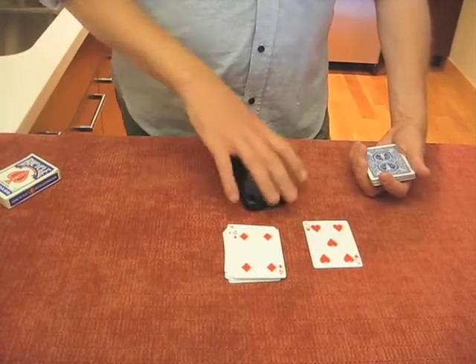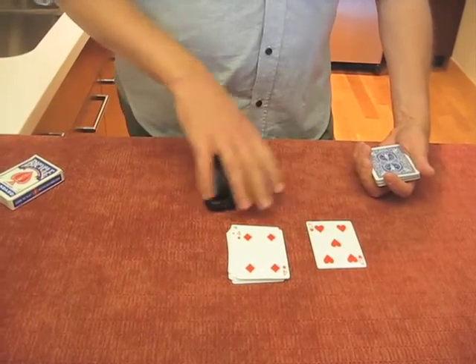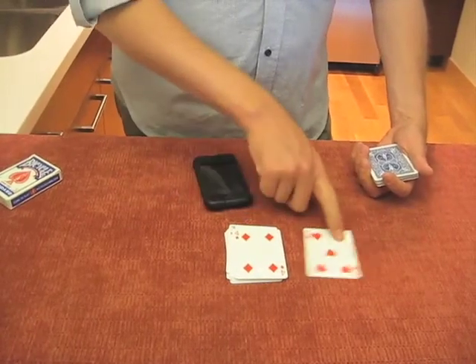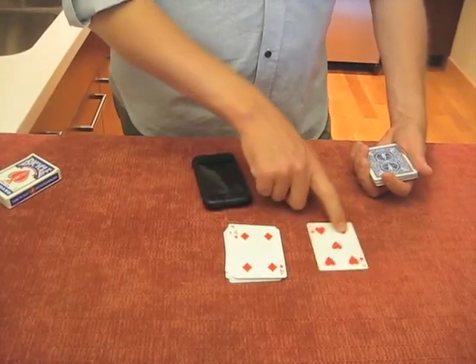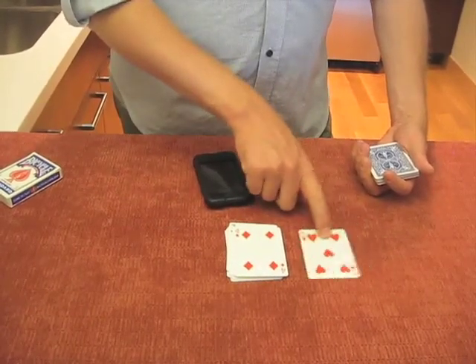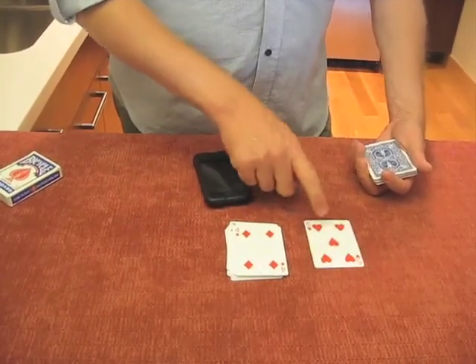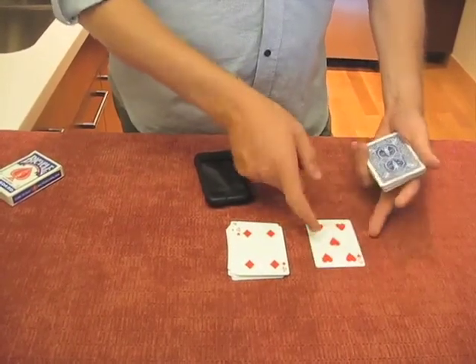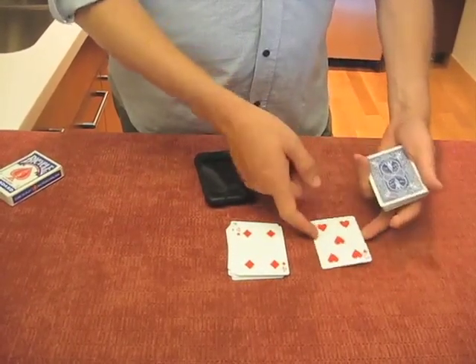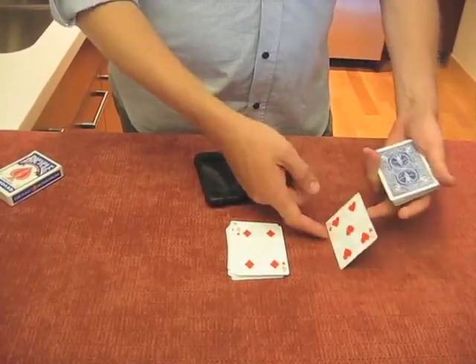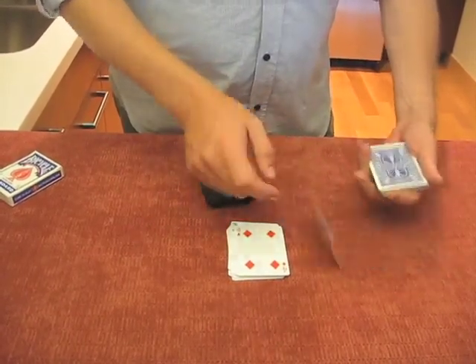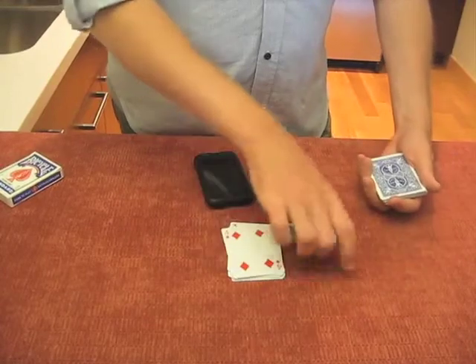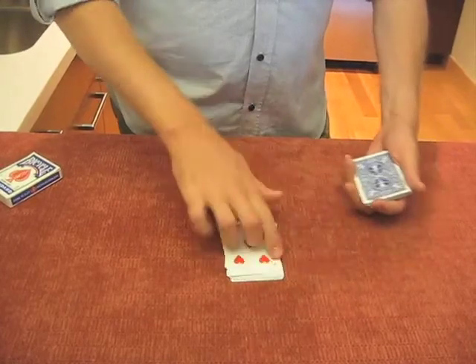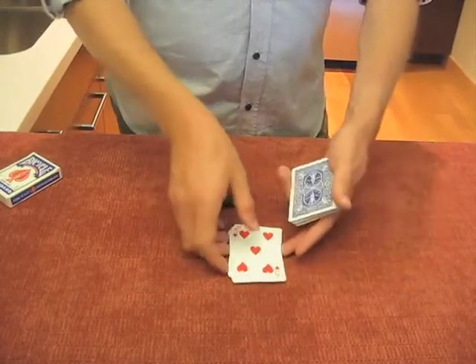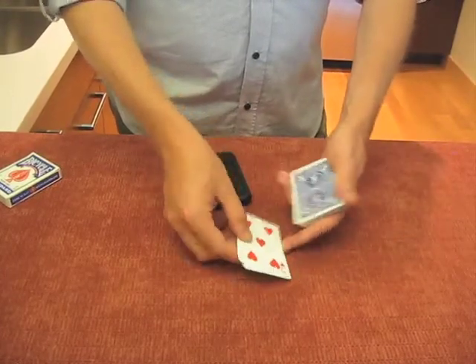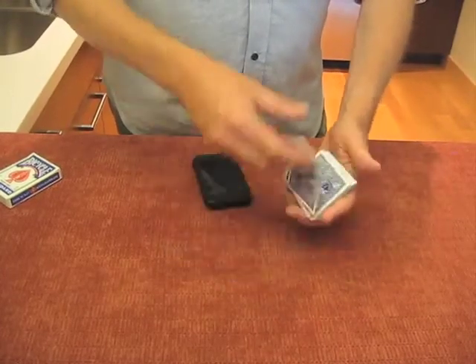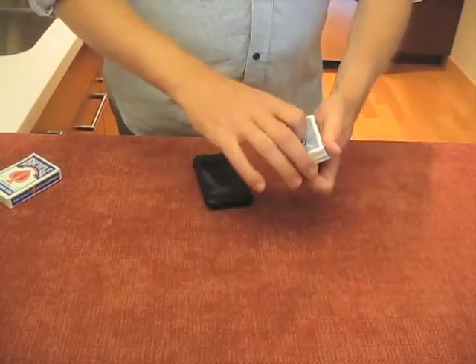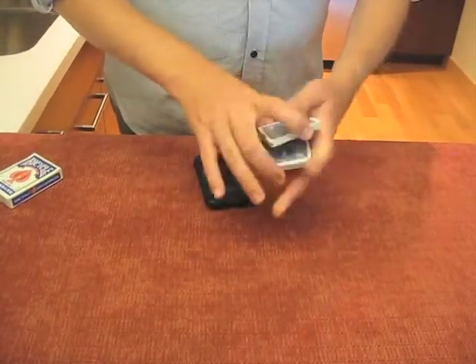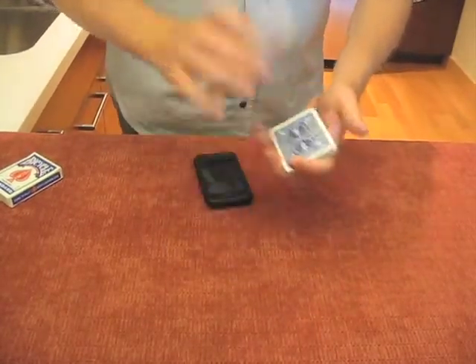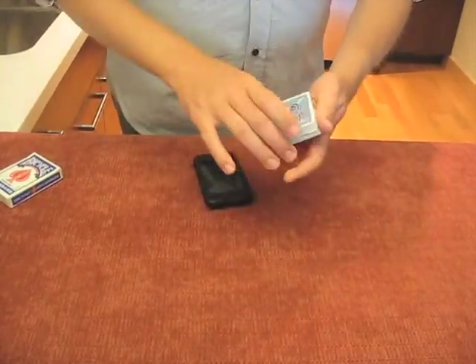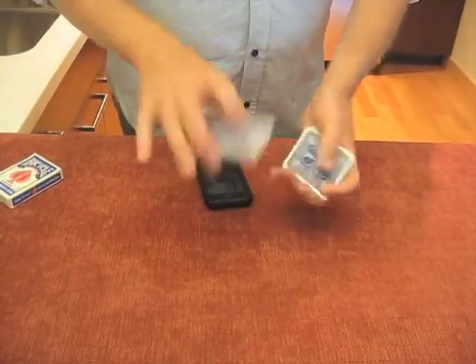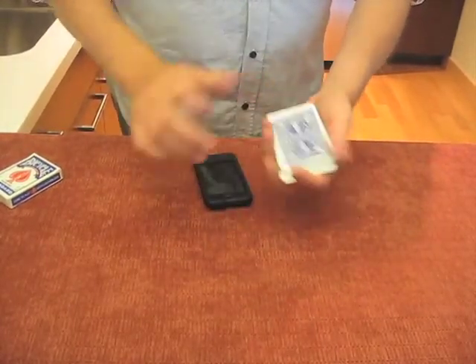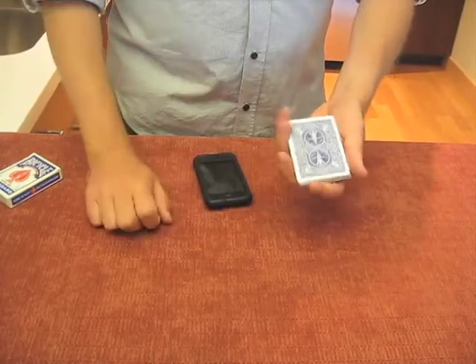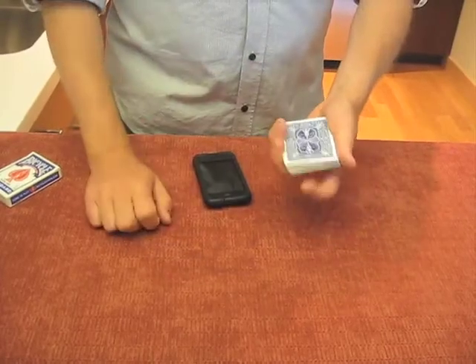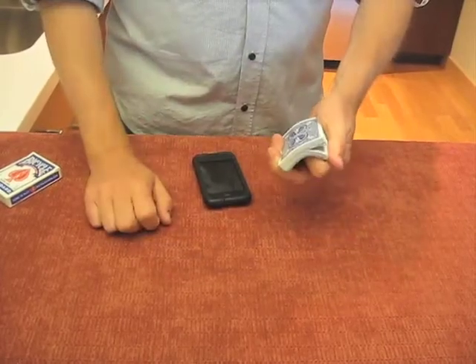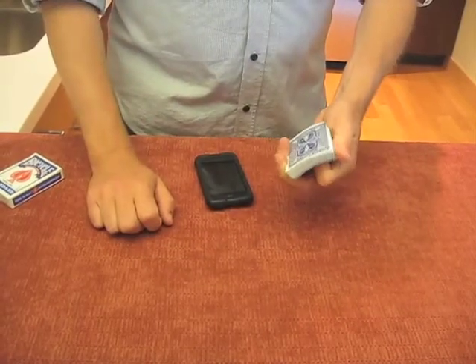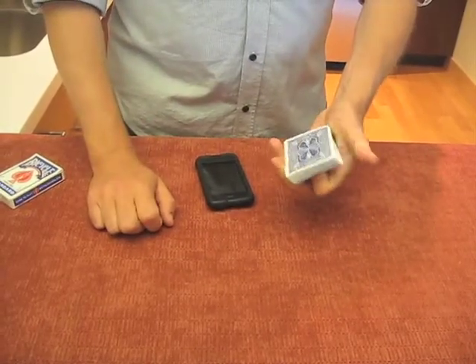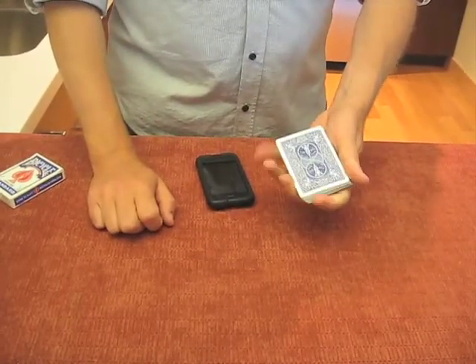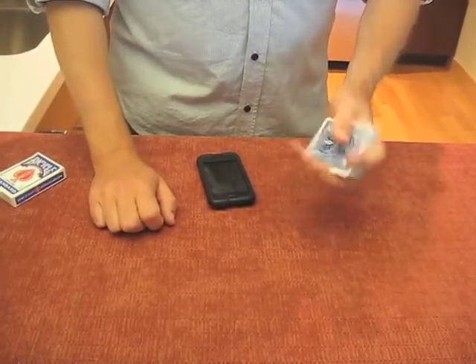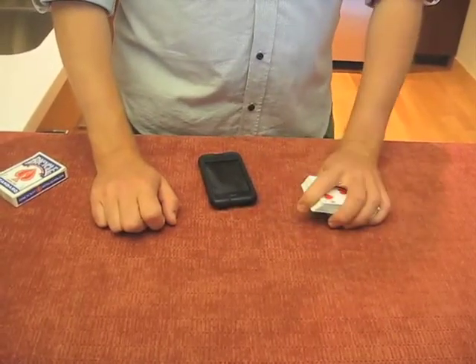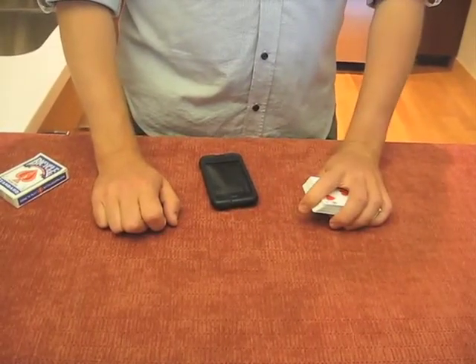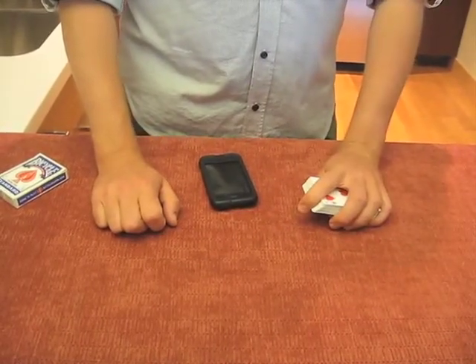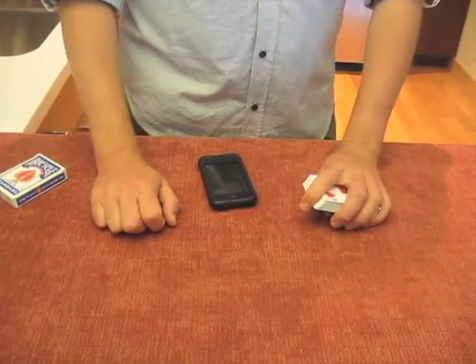That works out well because nobody, including yourself, has actually seen this force card, even though you know exactly what it is. All you need to do is make sure the deck stays in the same order and you're ready to repeat the trick. That's basically how it works. If you have any questions, please feel free to shoot me an email.